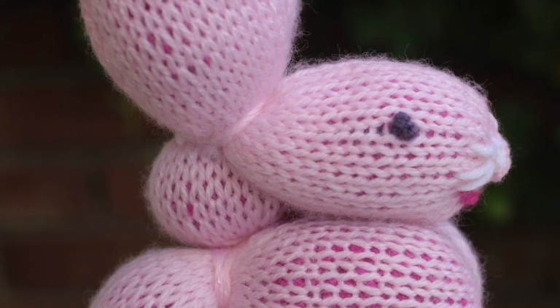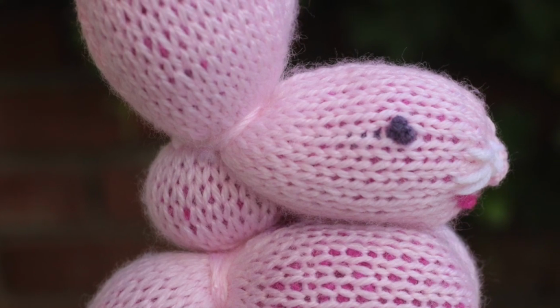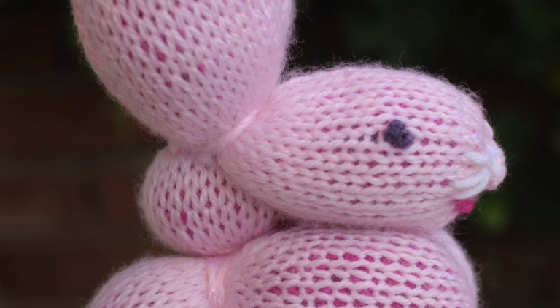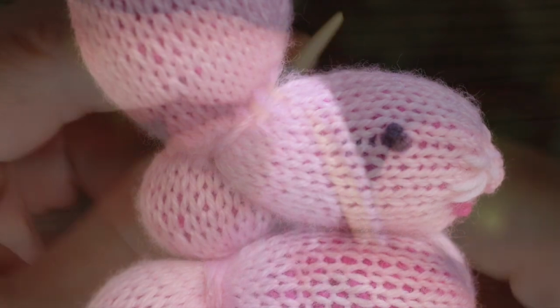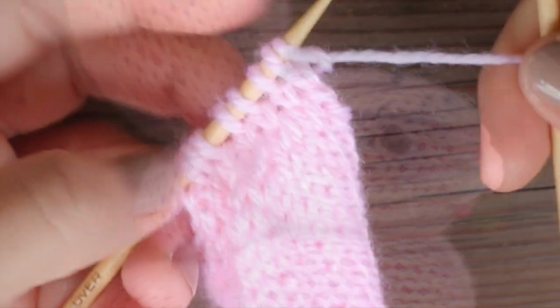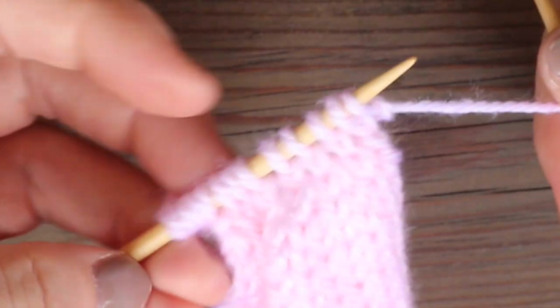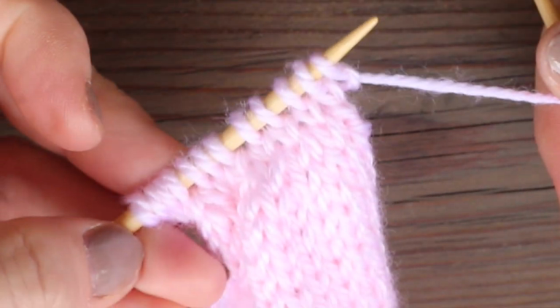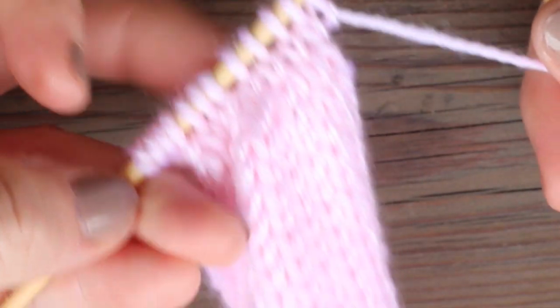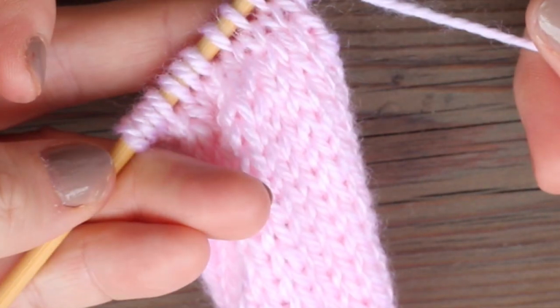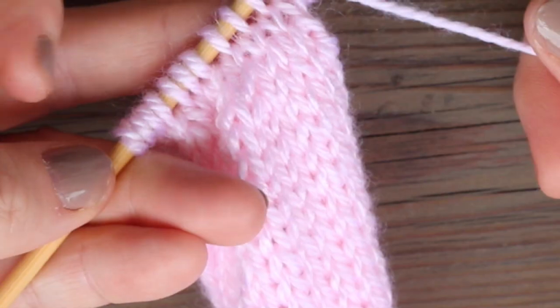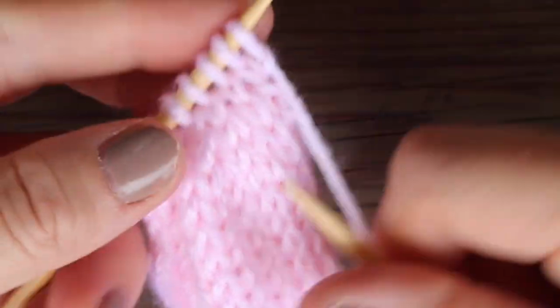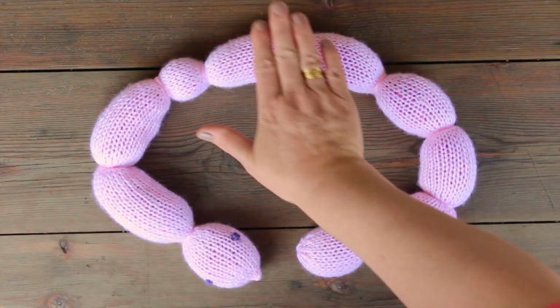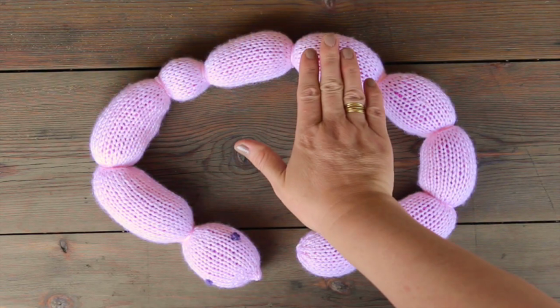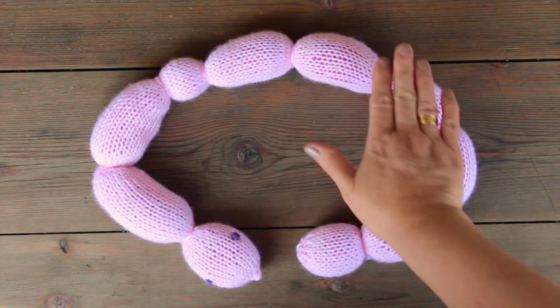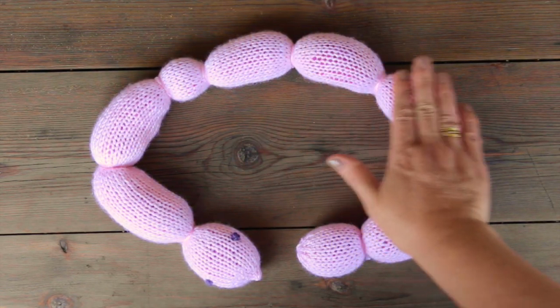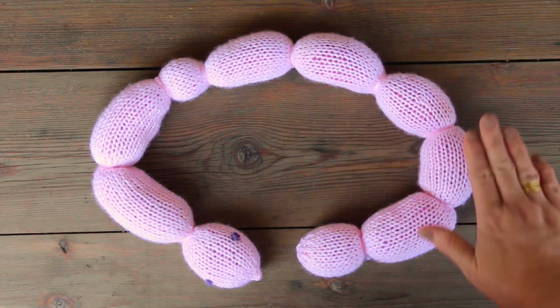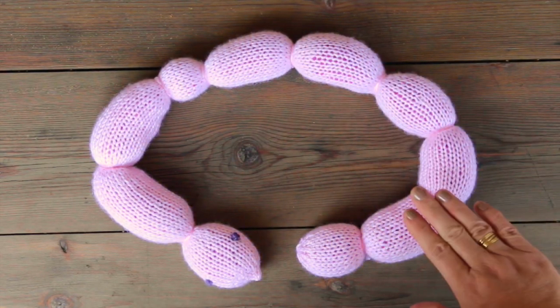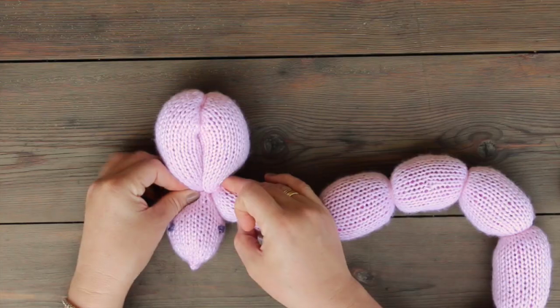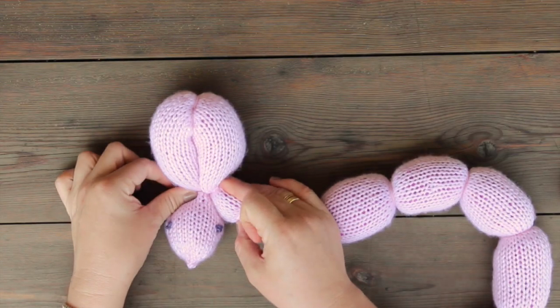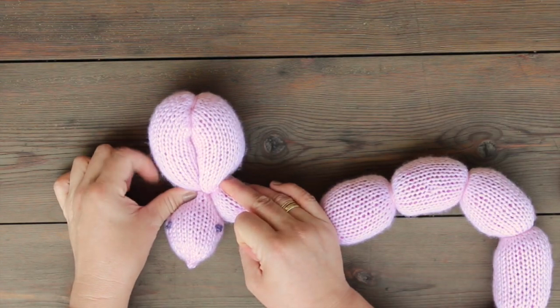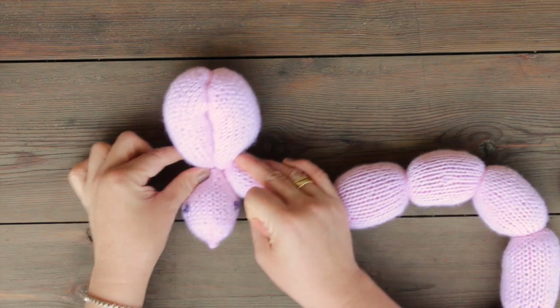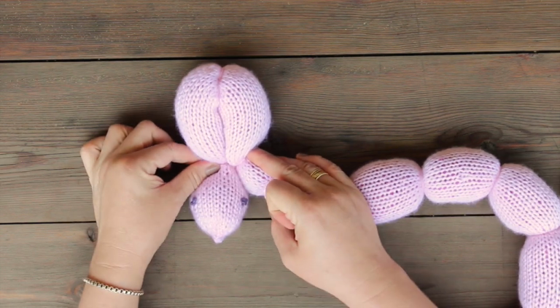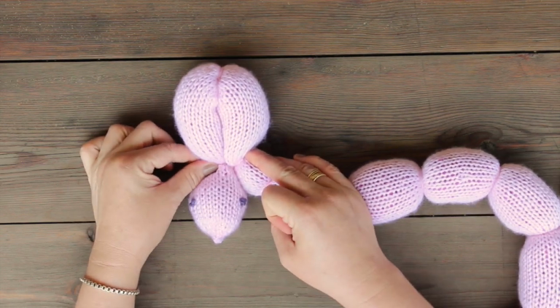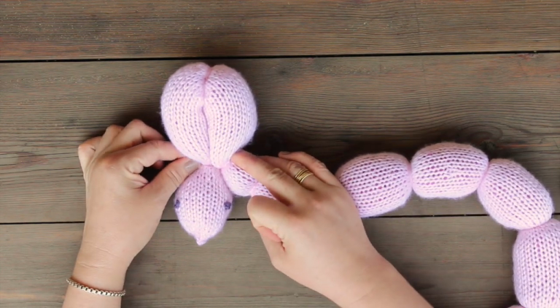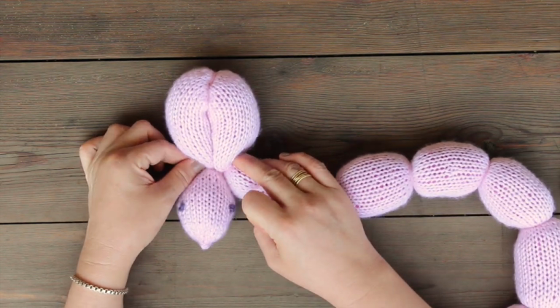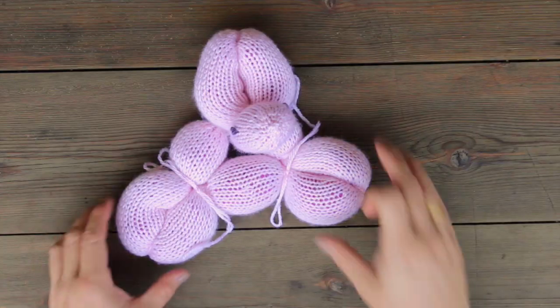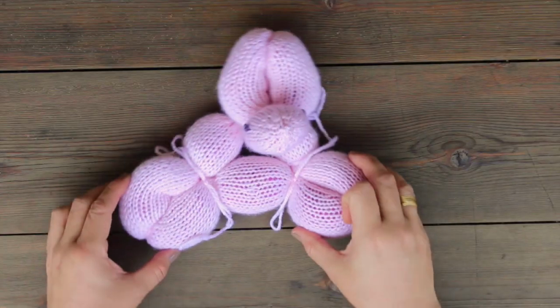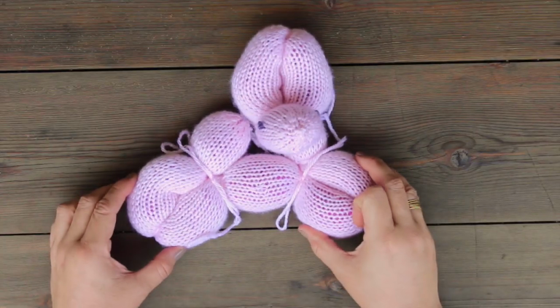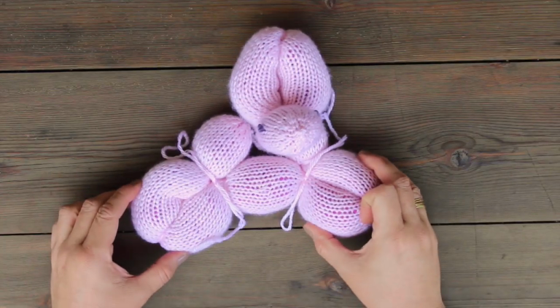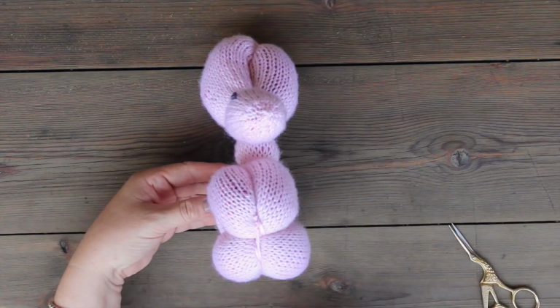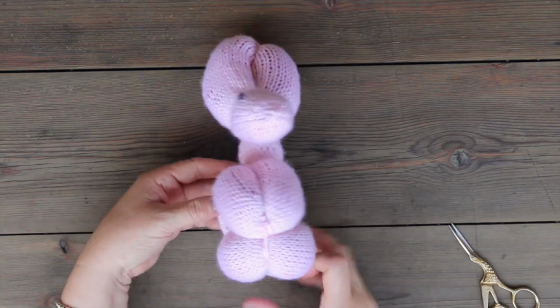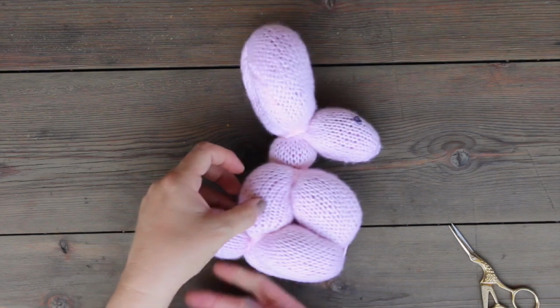I love knitting up this great pattern by Lion Brand Yarn and I thought that you would love to see how we knit, twist and tie them up to make this really special bunny. The link to Lion Brand Yarn's free pattern is in my description below.